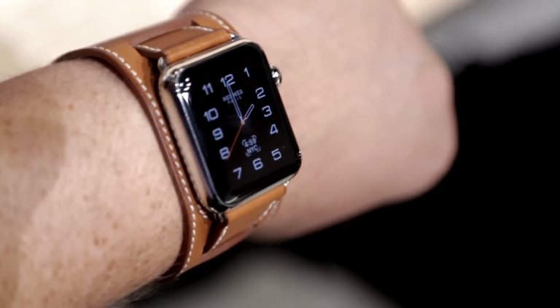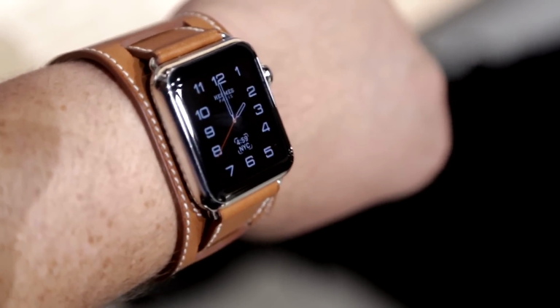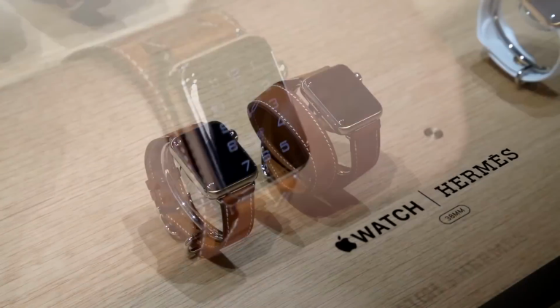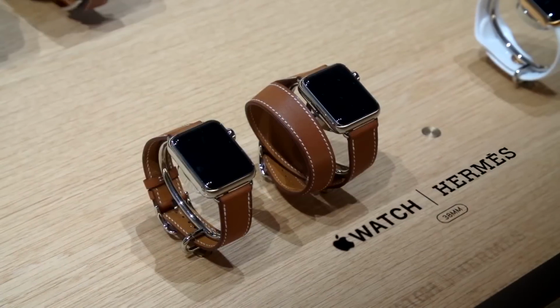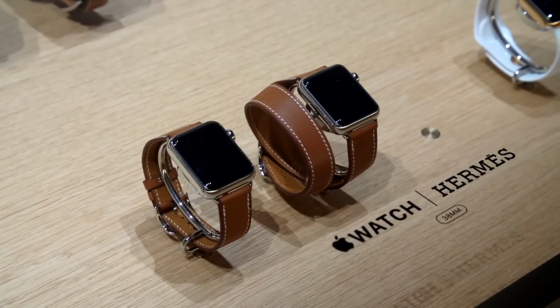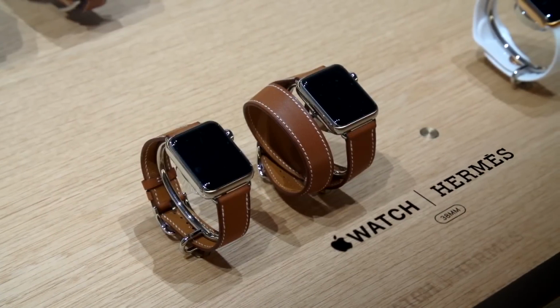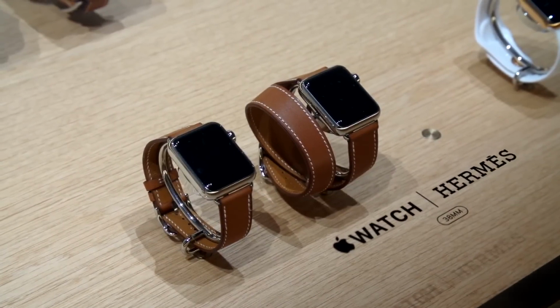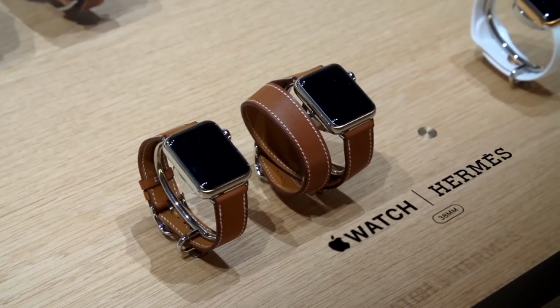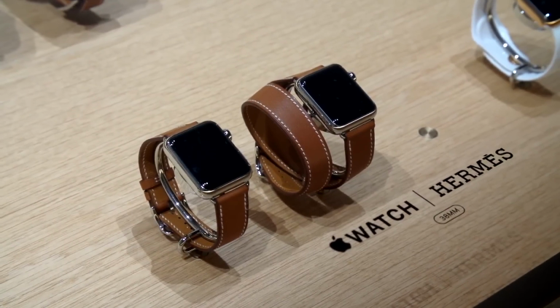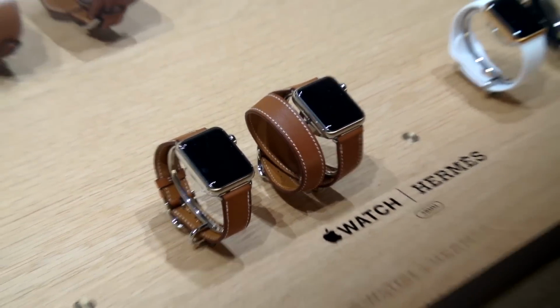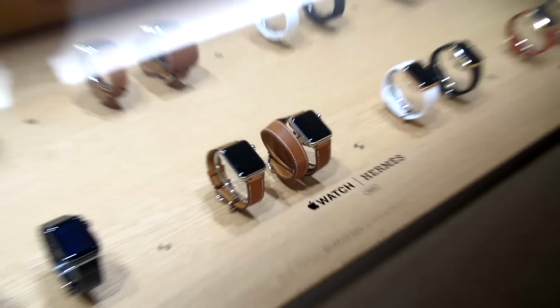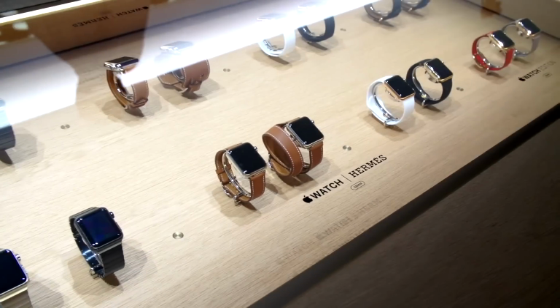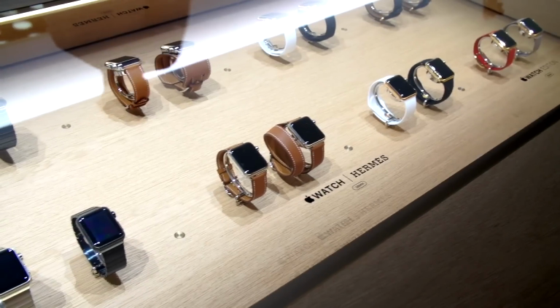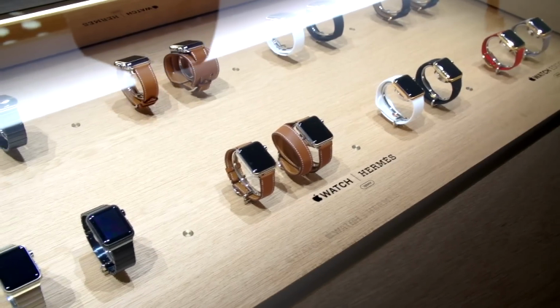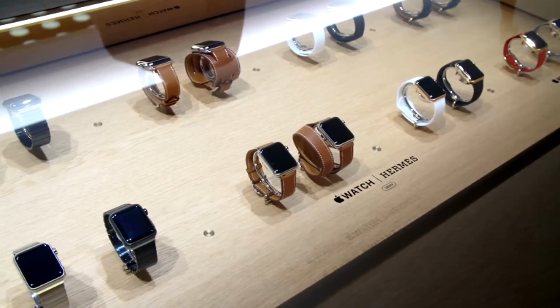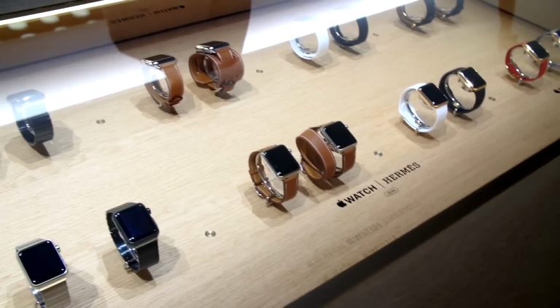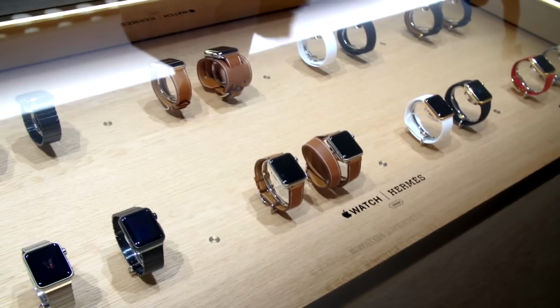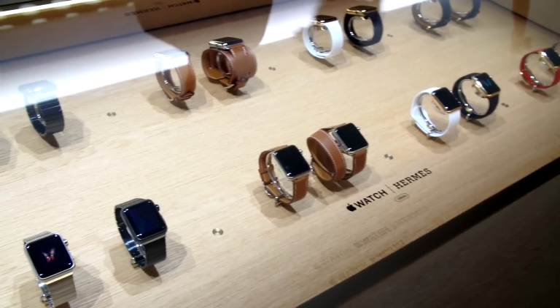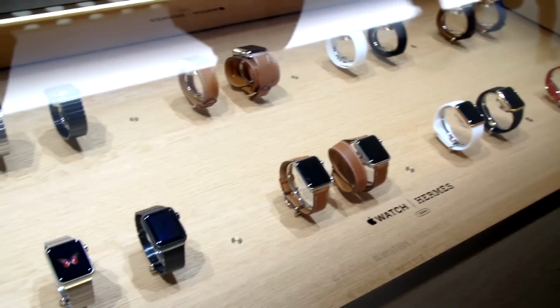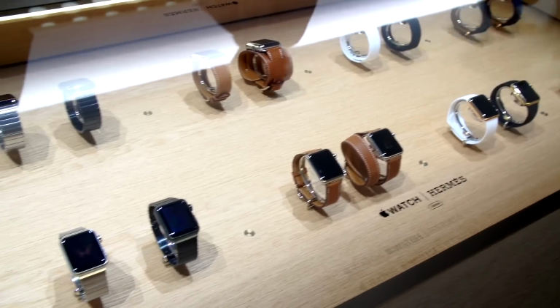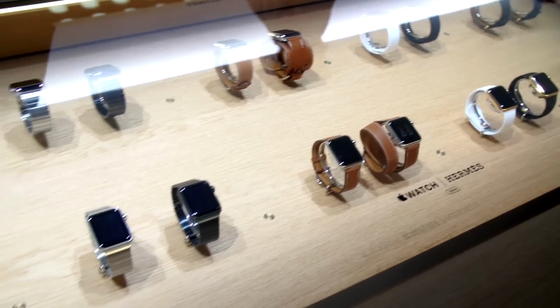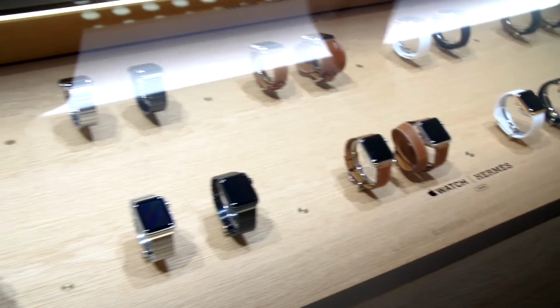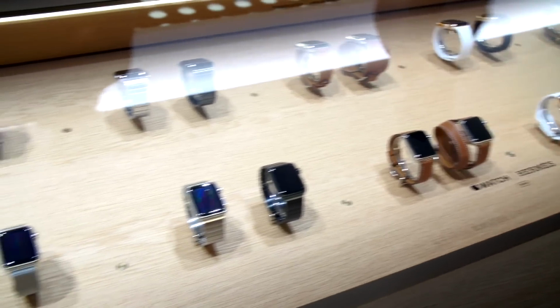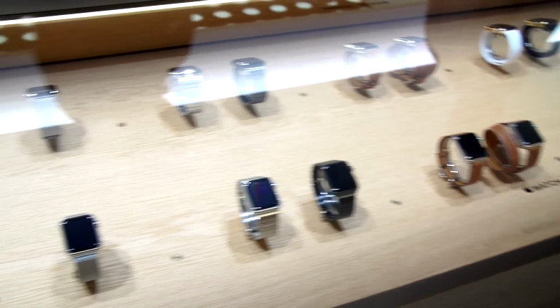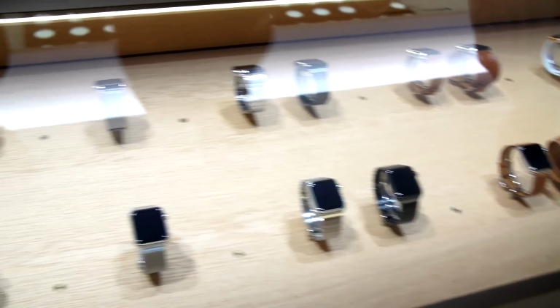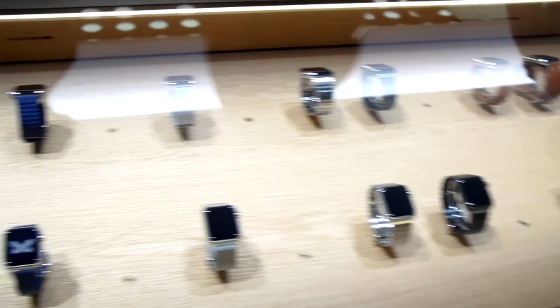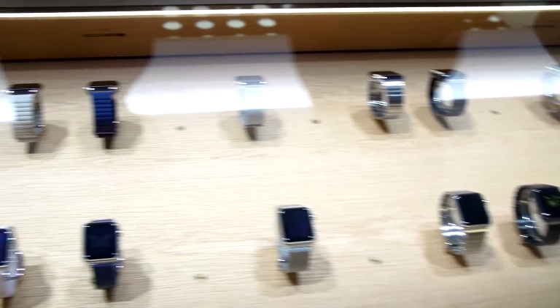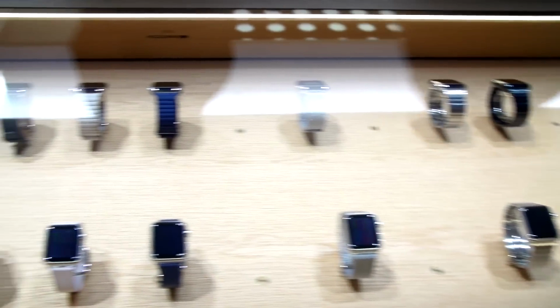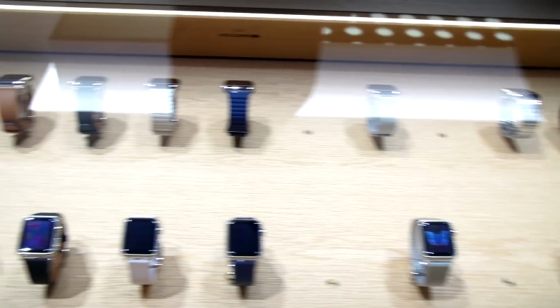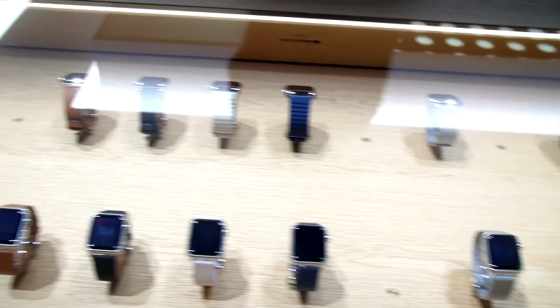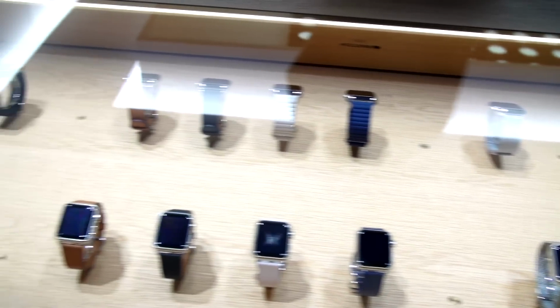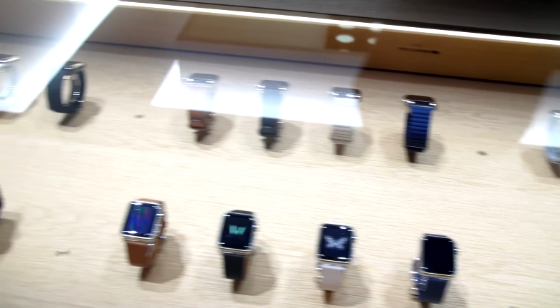So that's pretty much it for the new watches besides watchOS 2, which we've covered before, which will be shipping later on this month — September 16th.